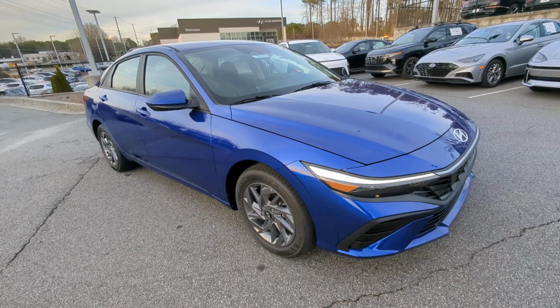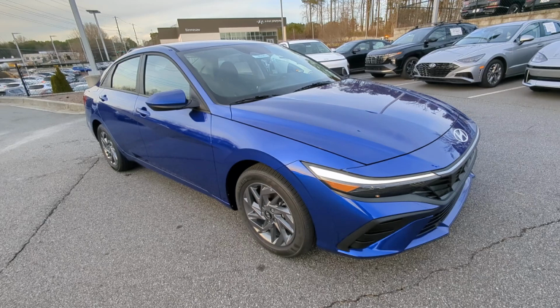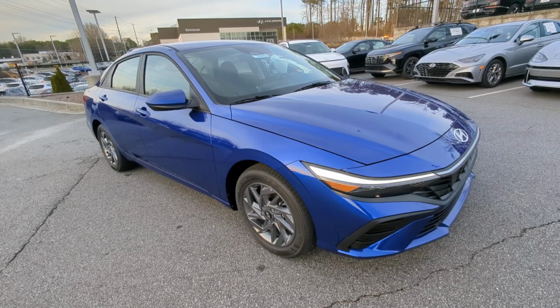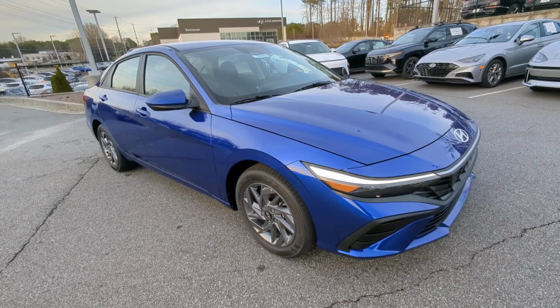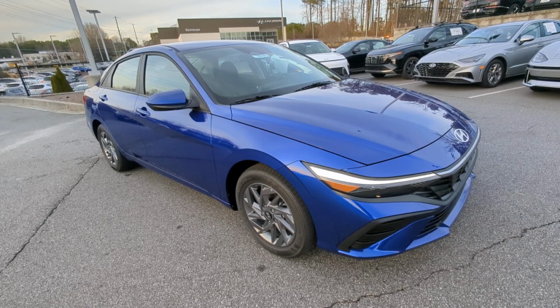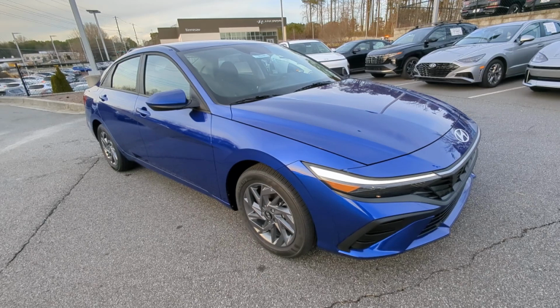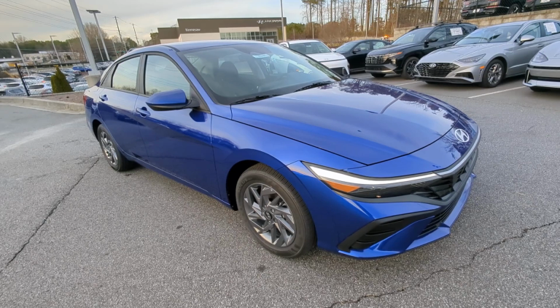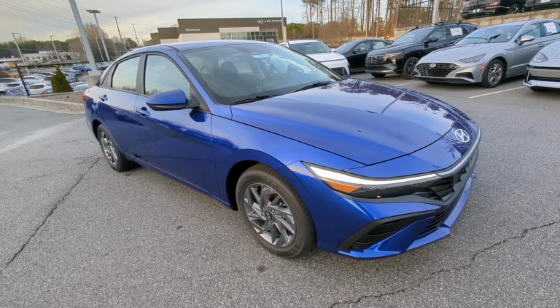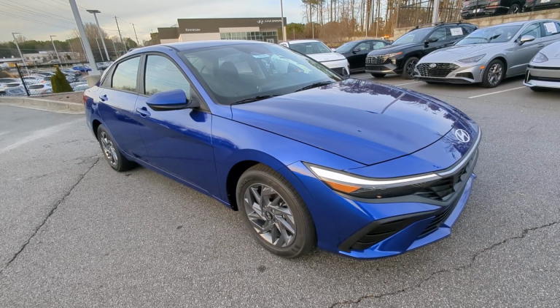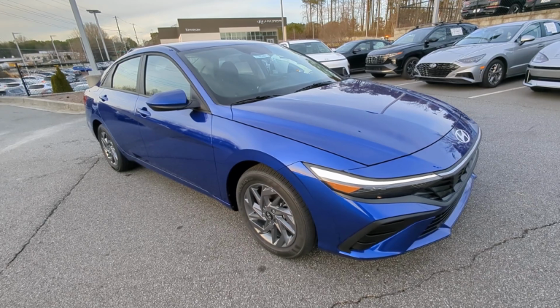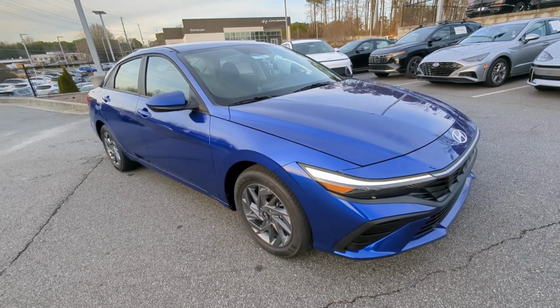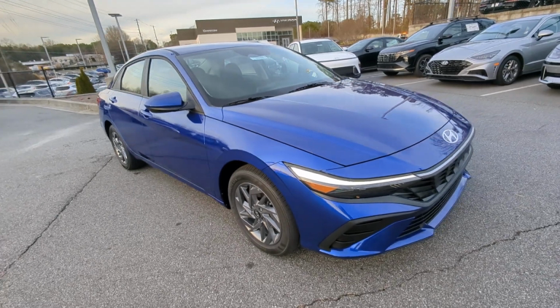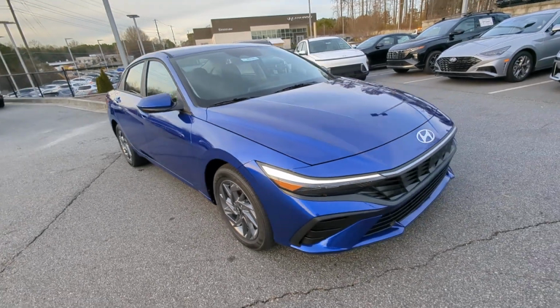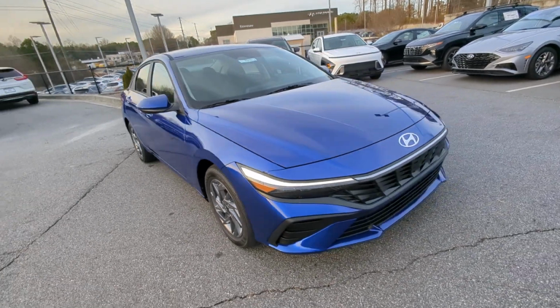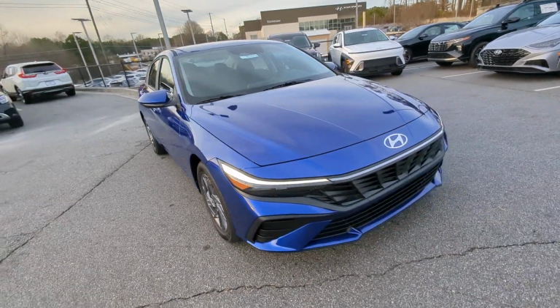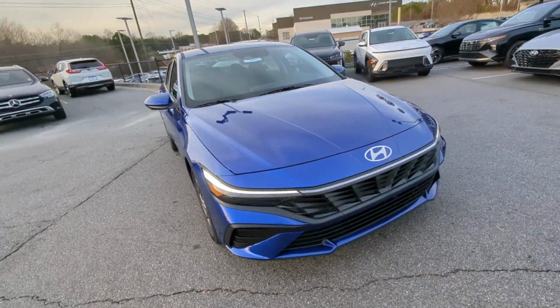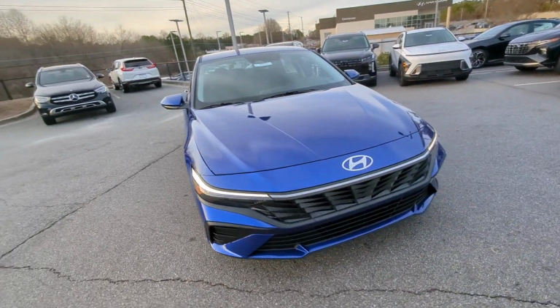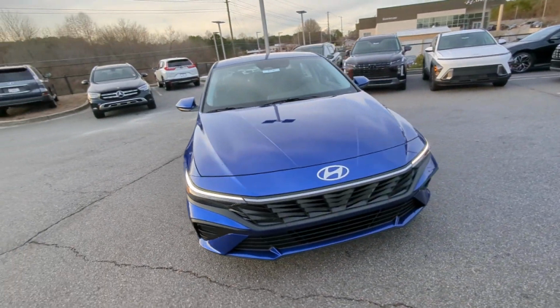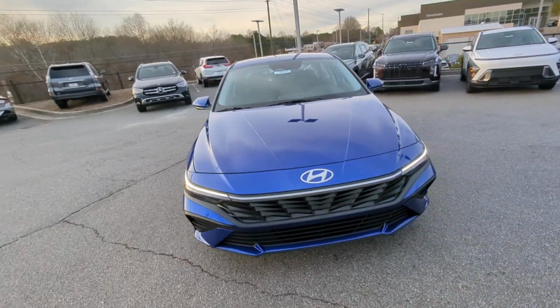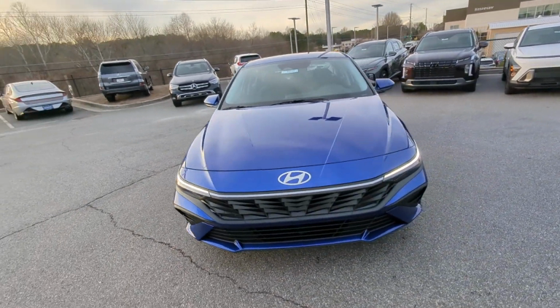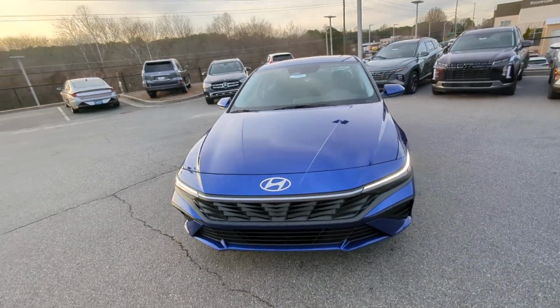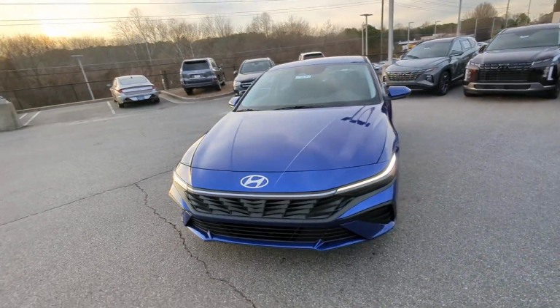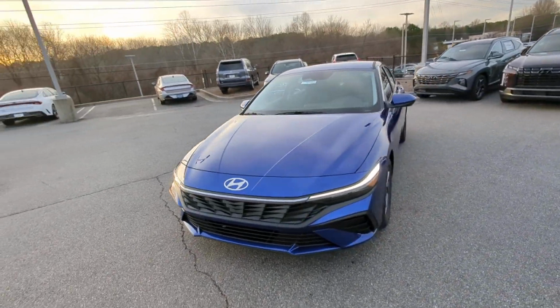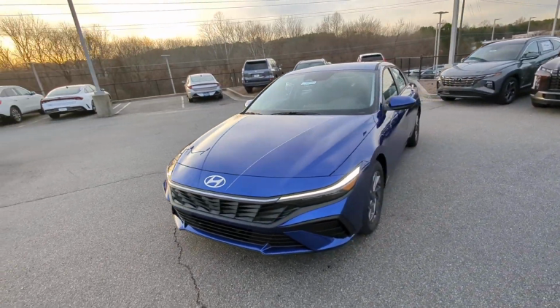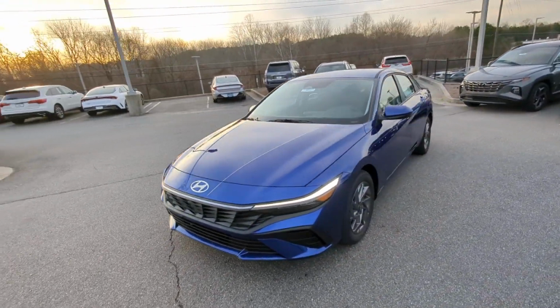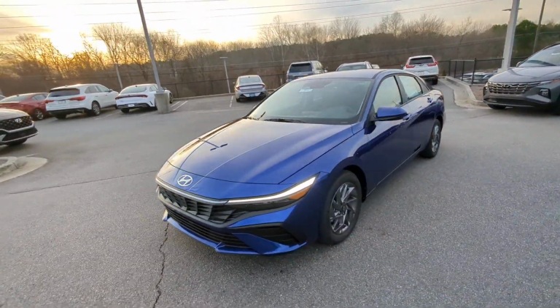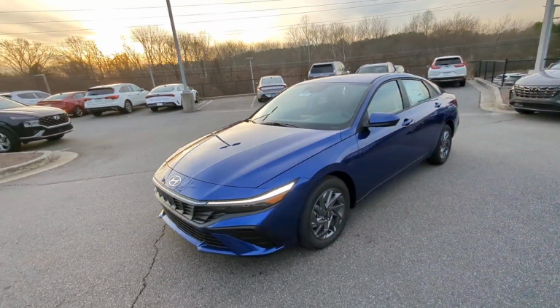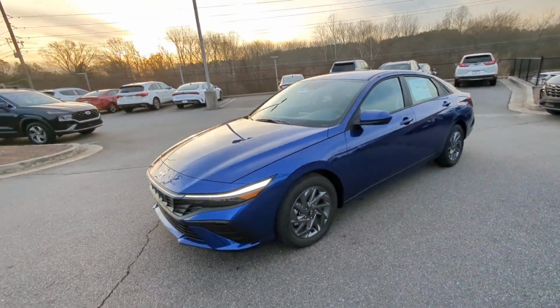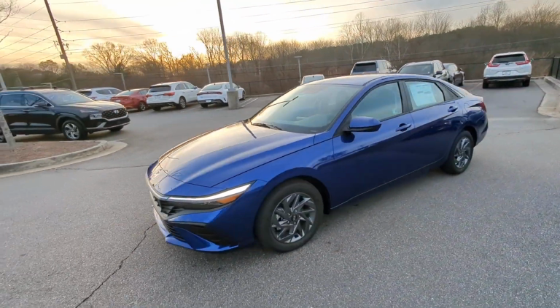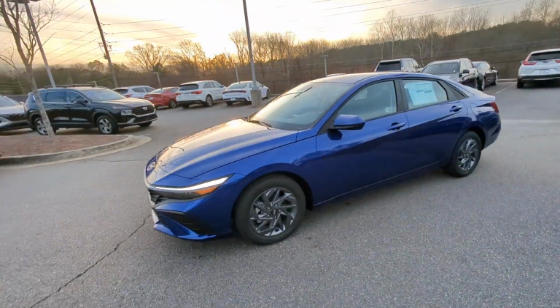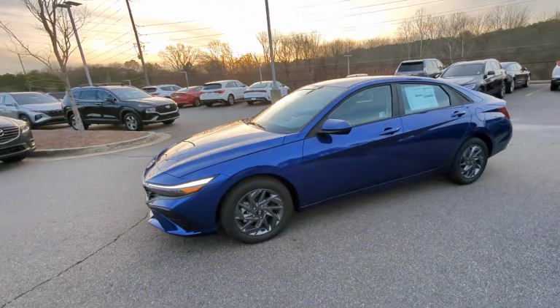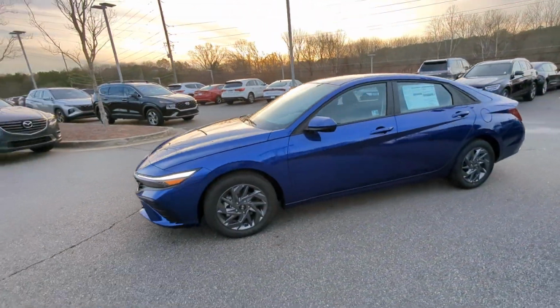Your next car could be the 2024 Hyundai Elantra. Start your day in smart style in this feature-packed Elantra.